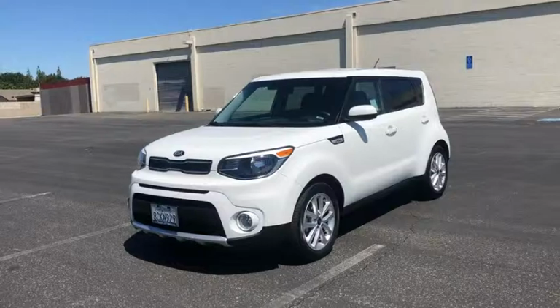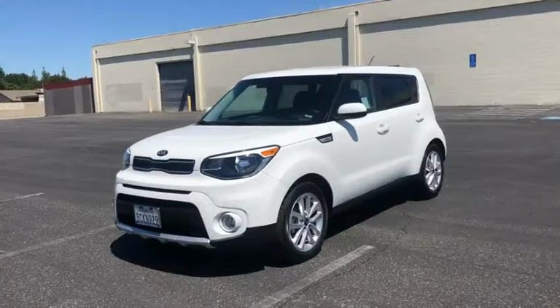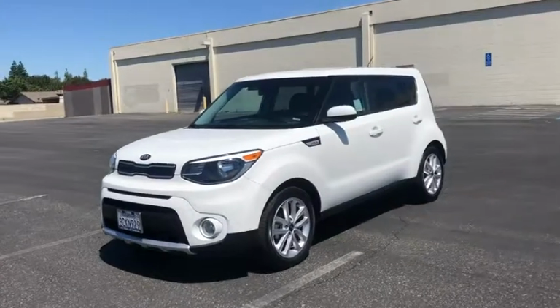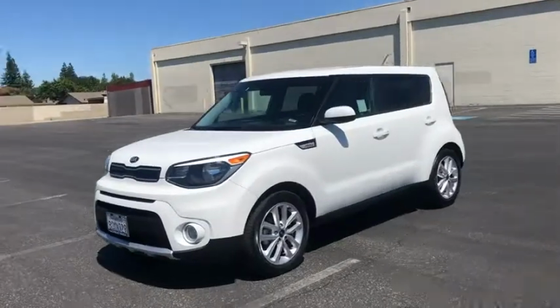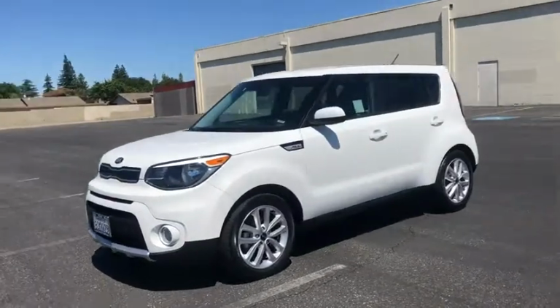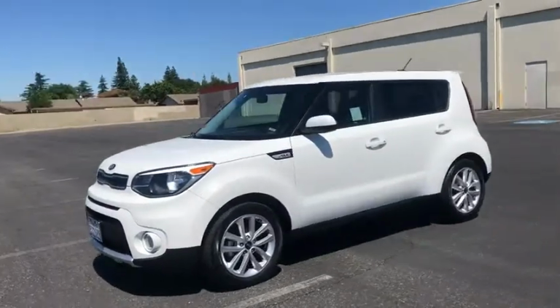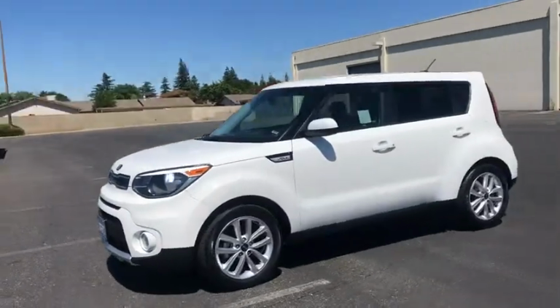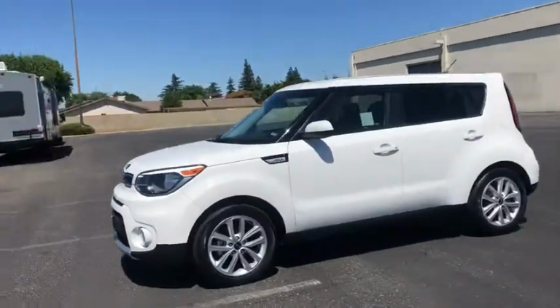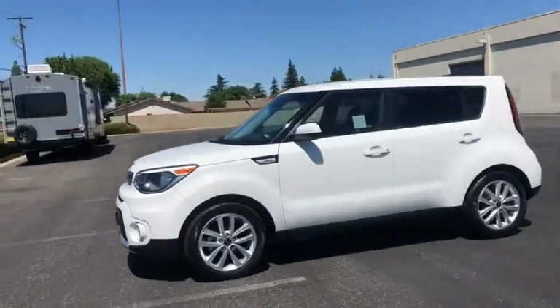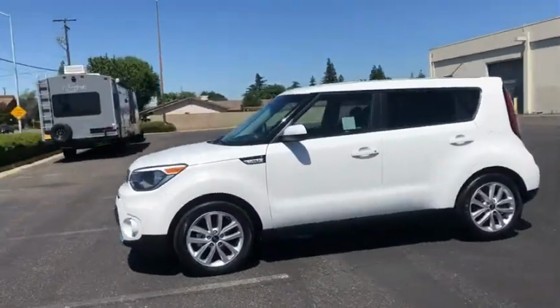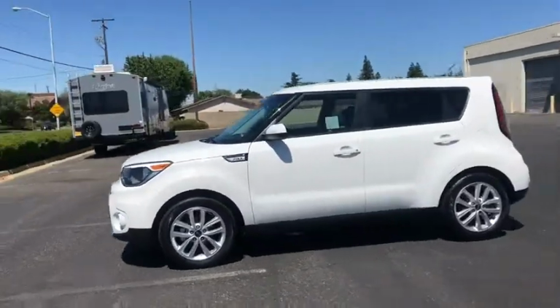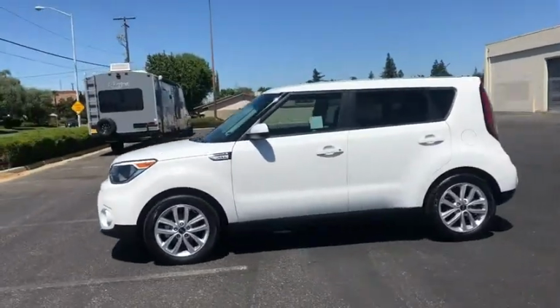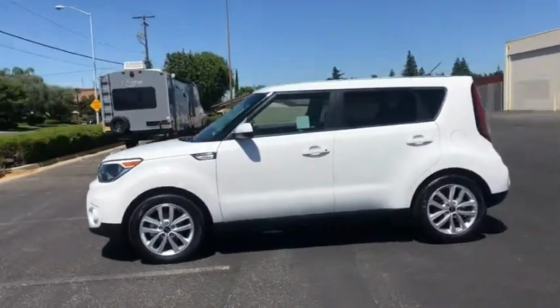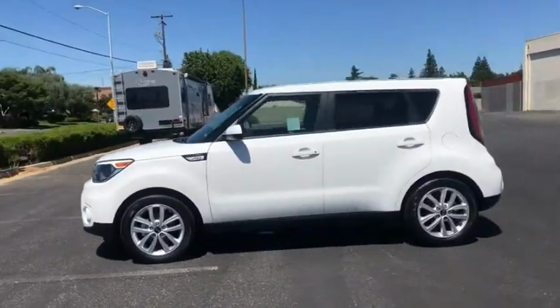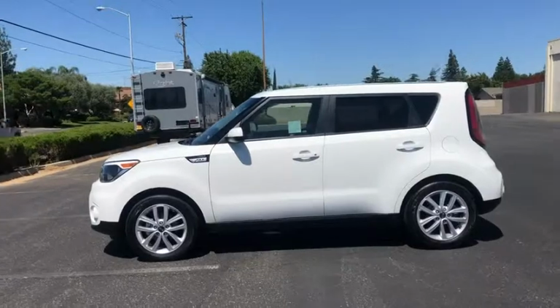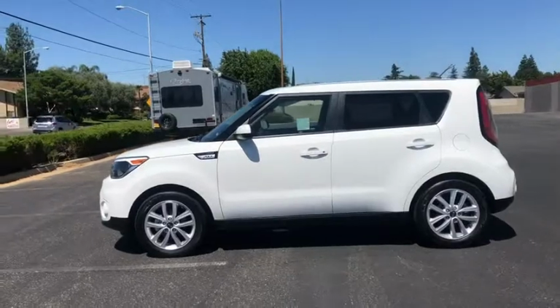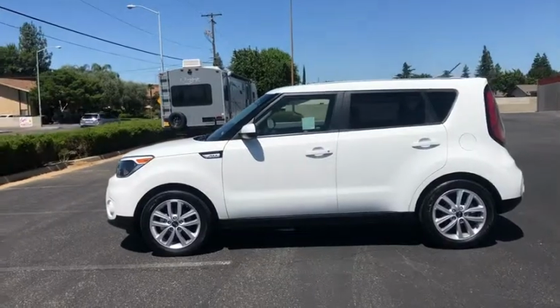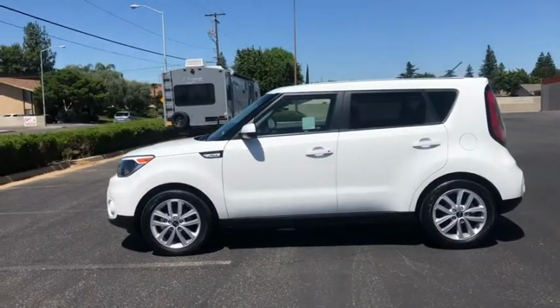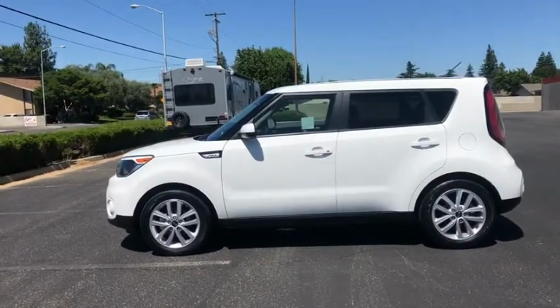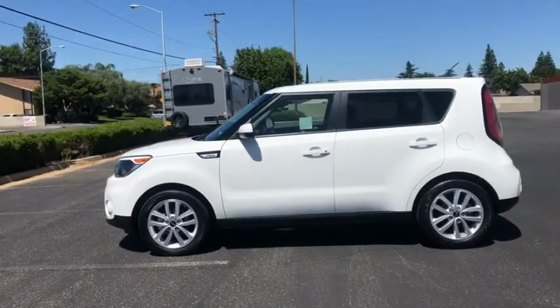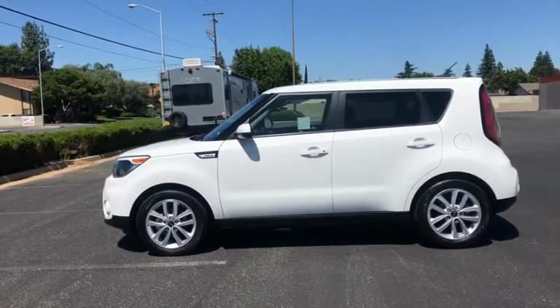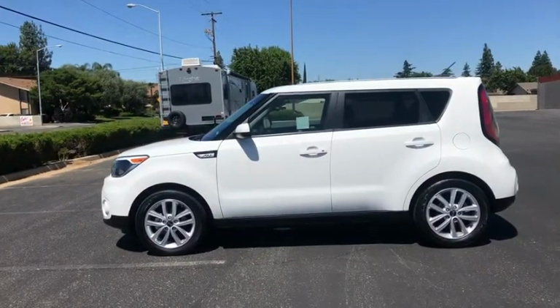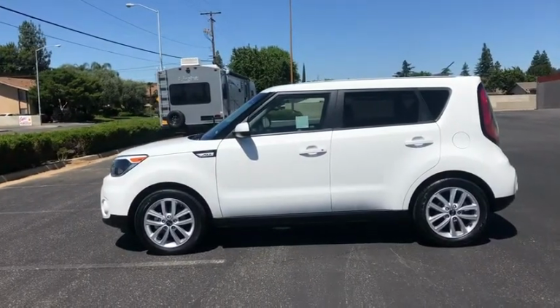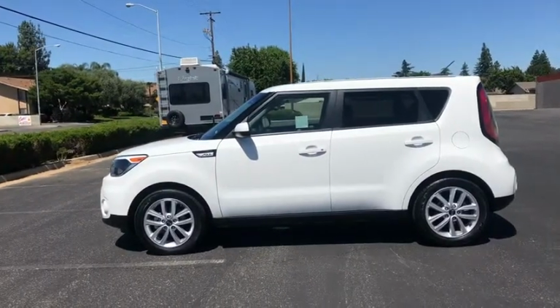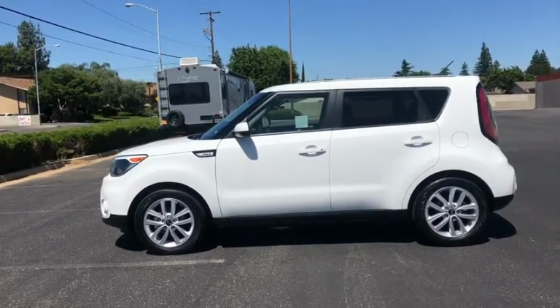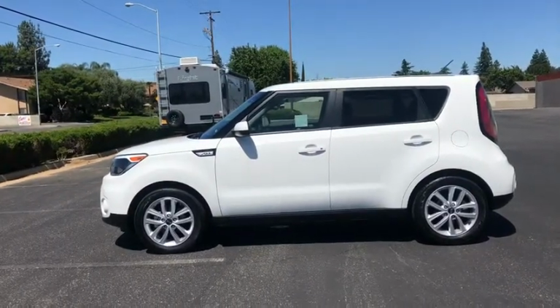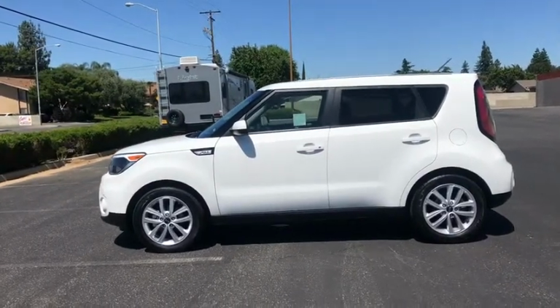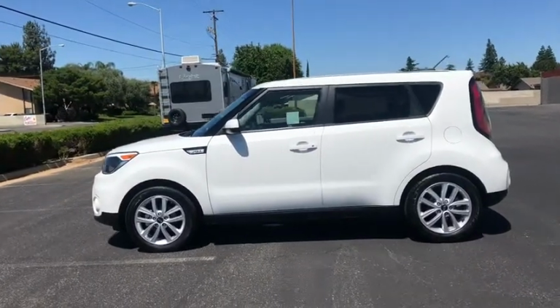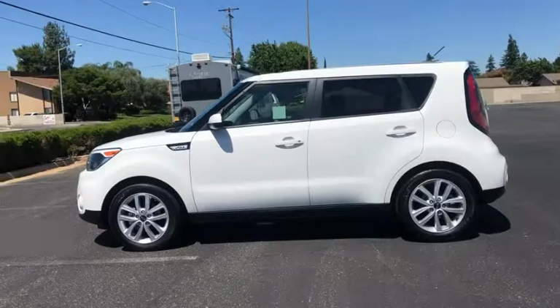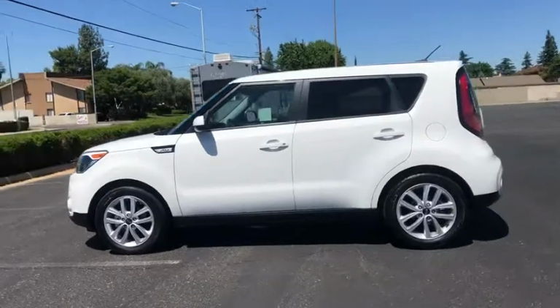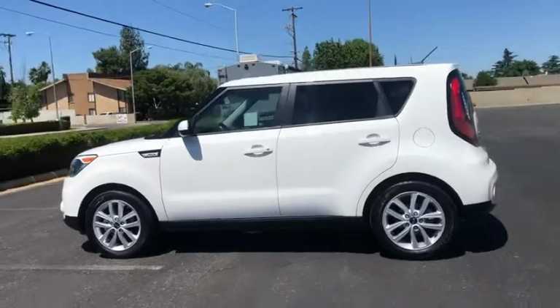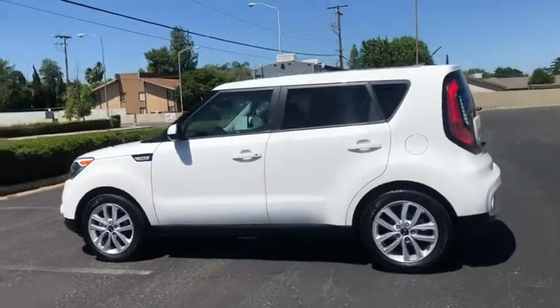The 2018 Kia Soul. The Soul is quick and ready with its innovative, catchy style, a sharp, roomy, and well-fitted cabin, and a comprehensive list of safety and fun features.